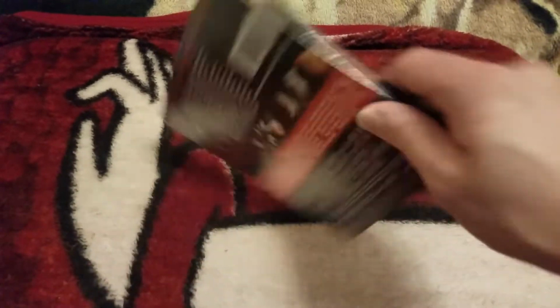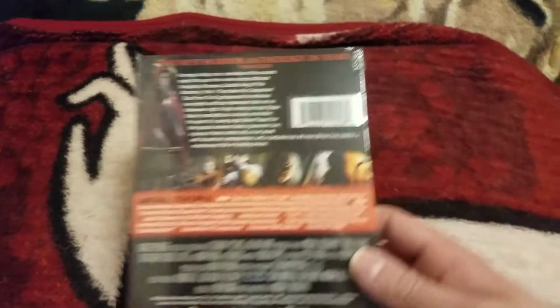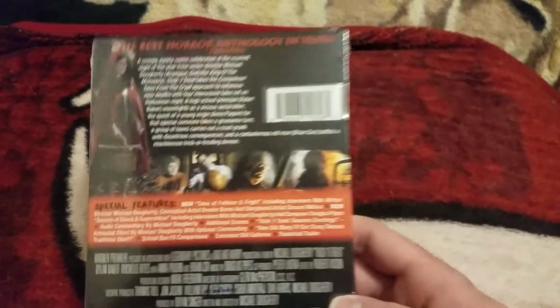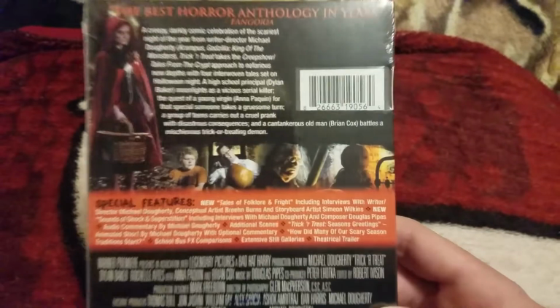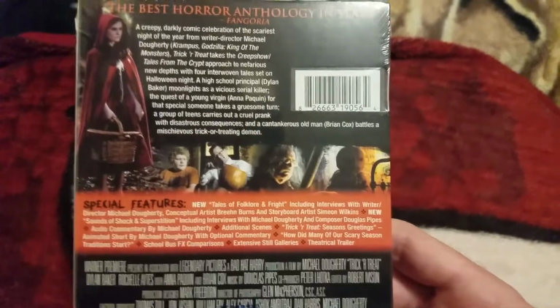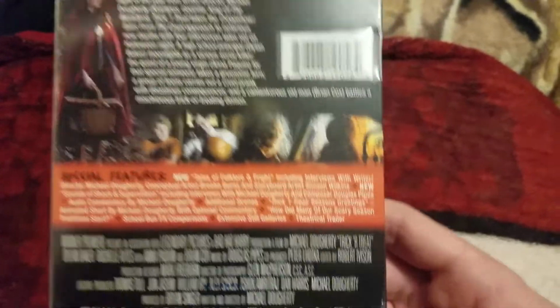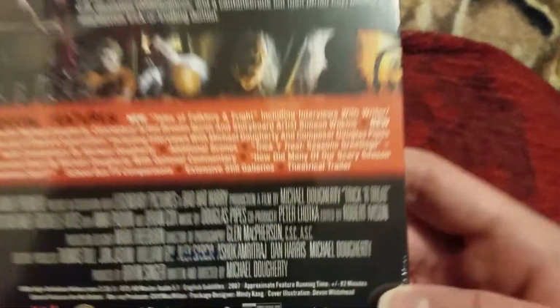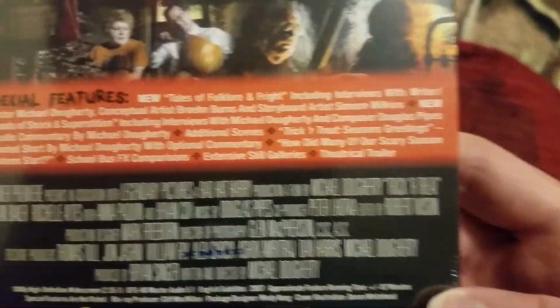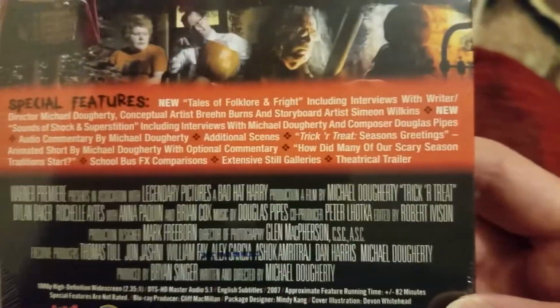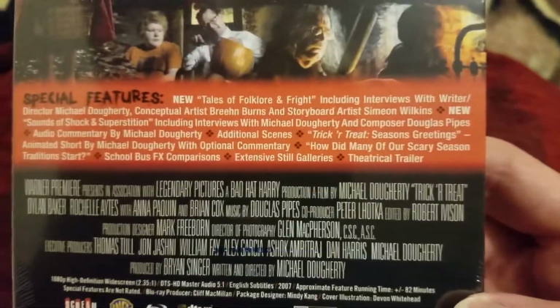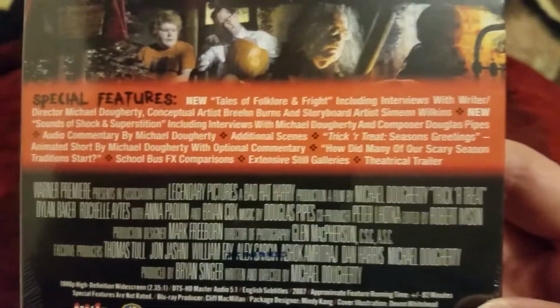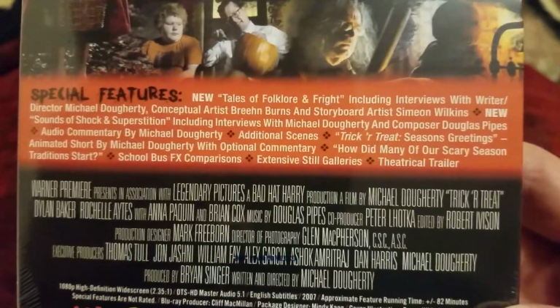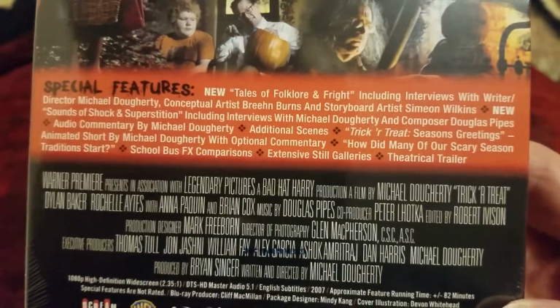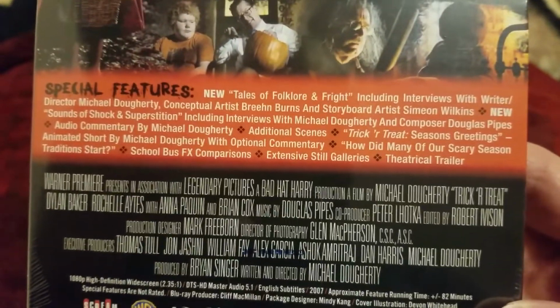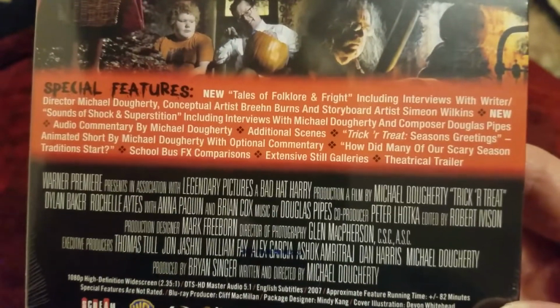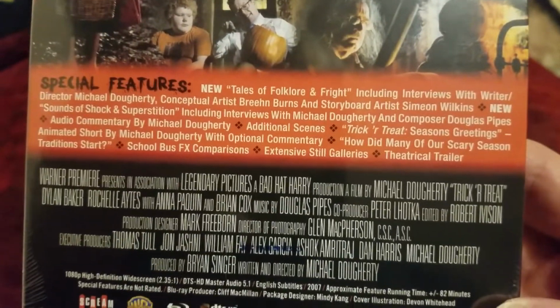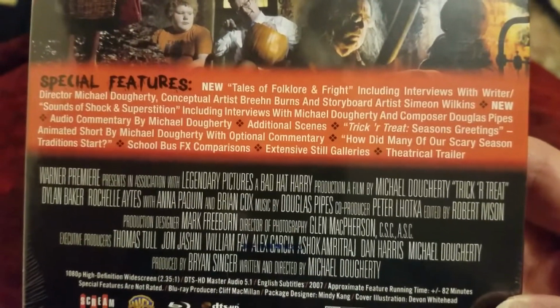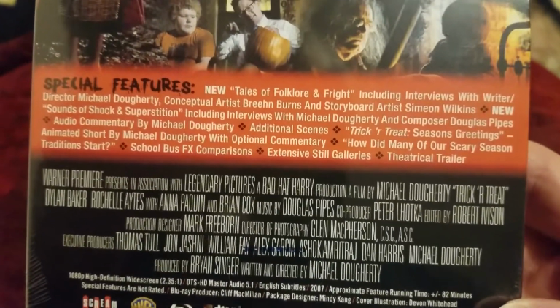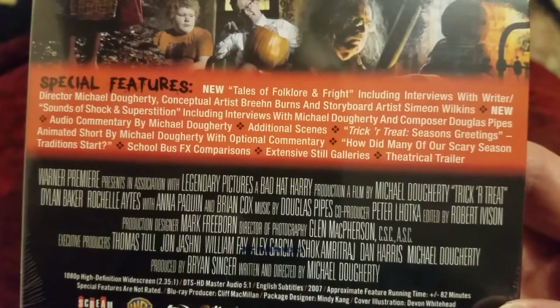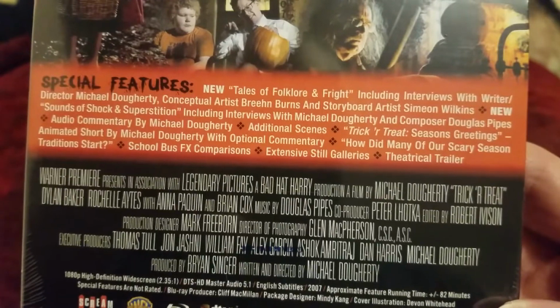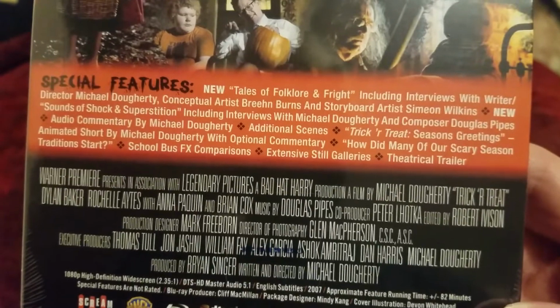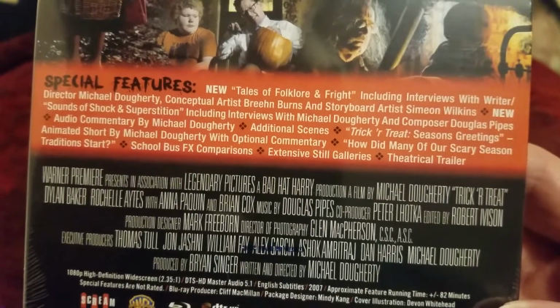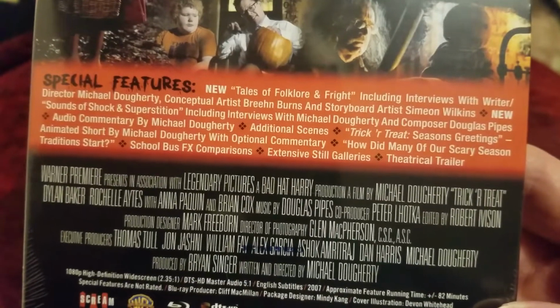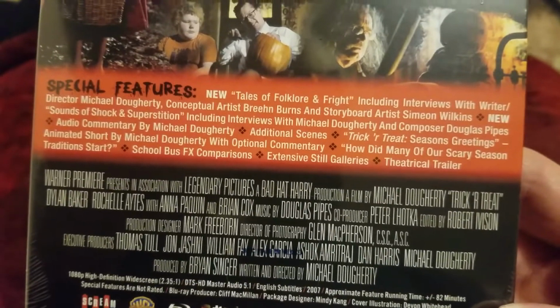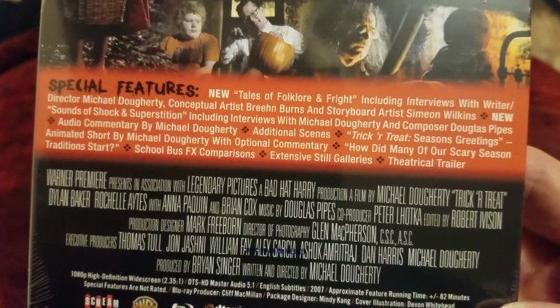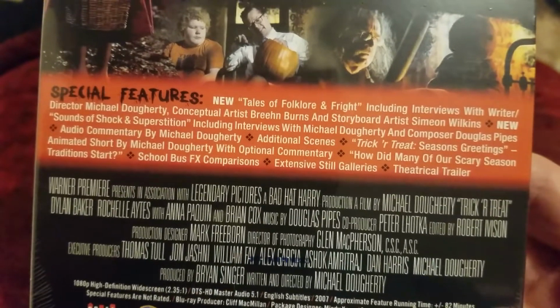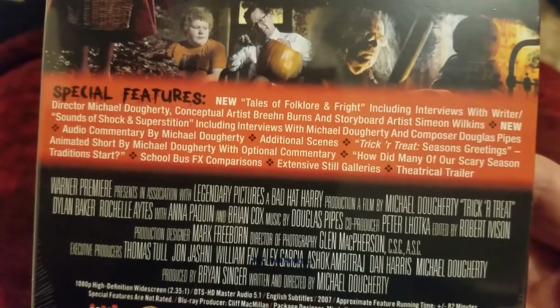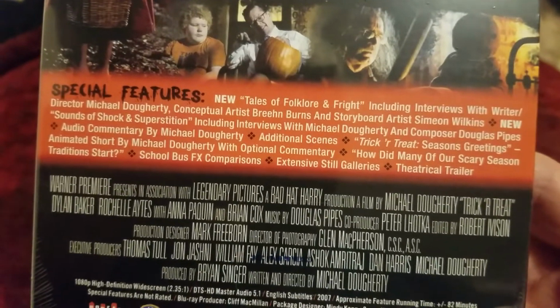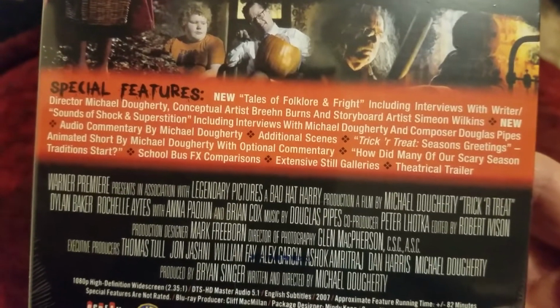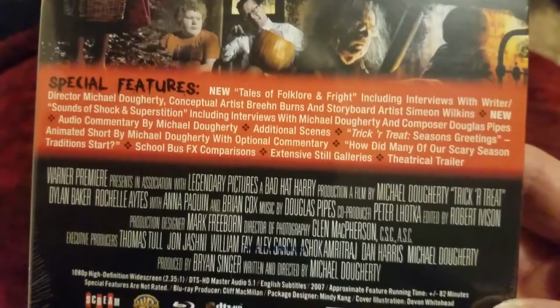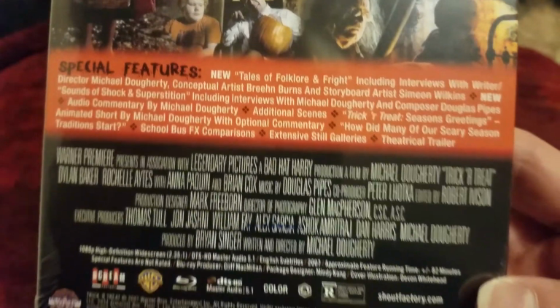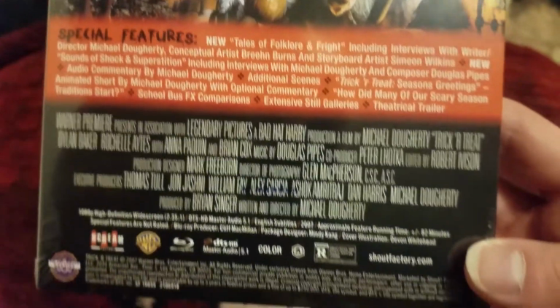Here's the spine right there, and here's the back. You guys can pause this — you can see all kinds of awesome special features here.